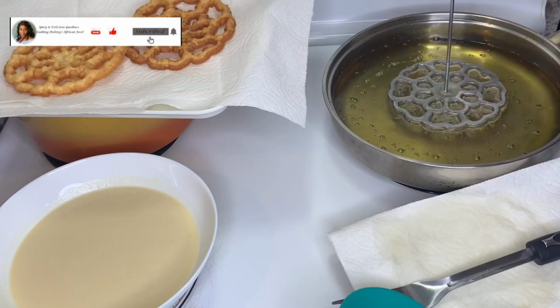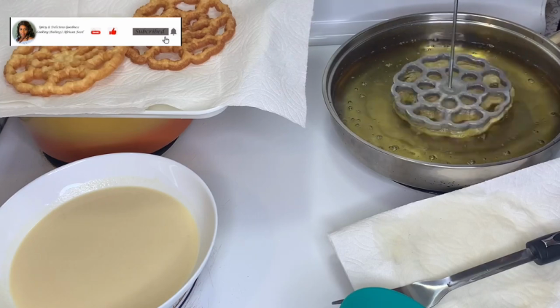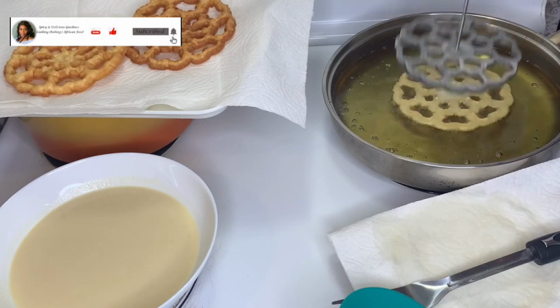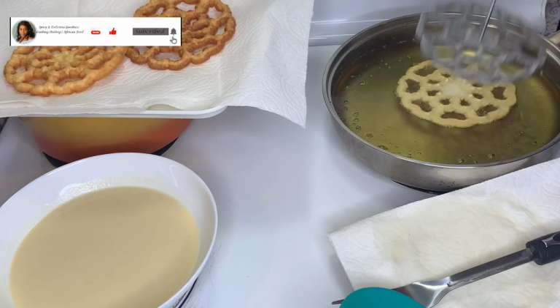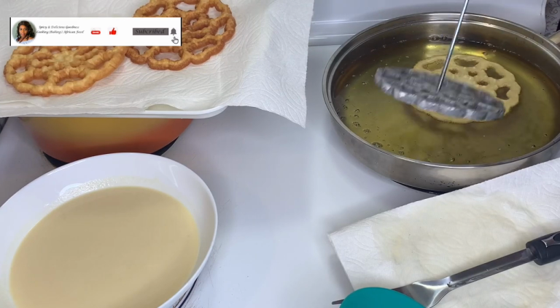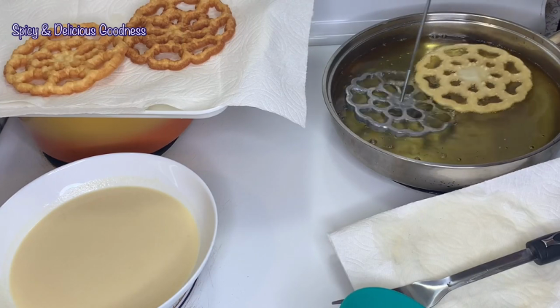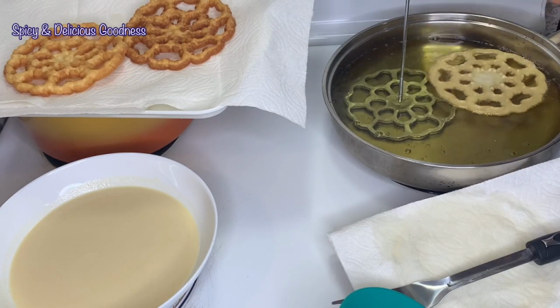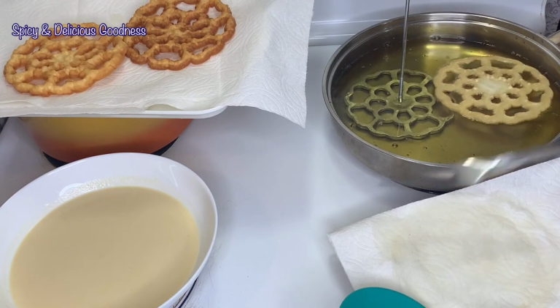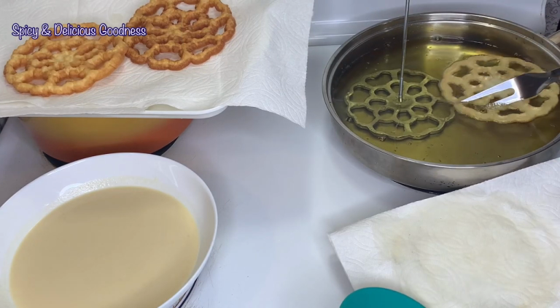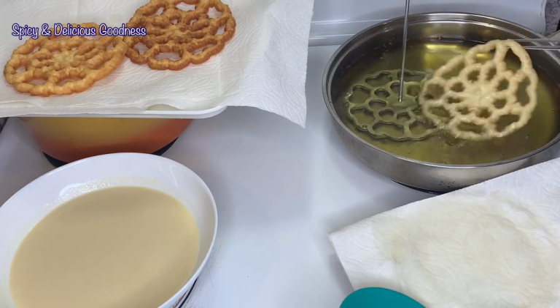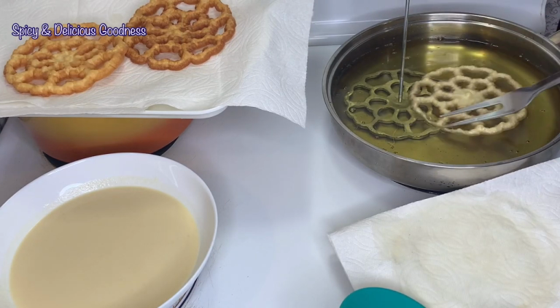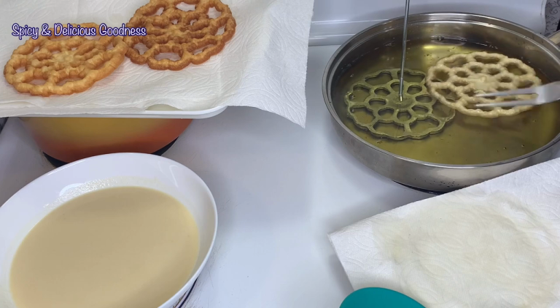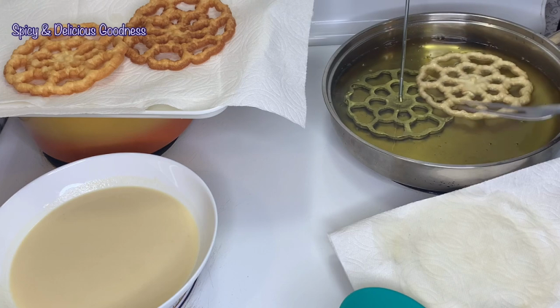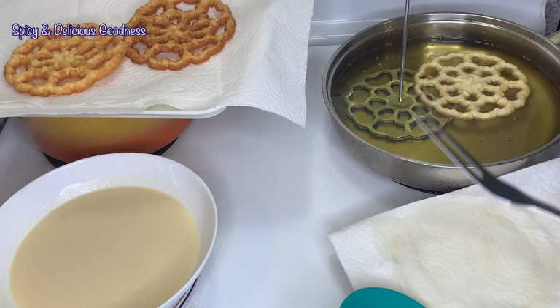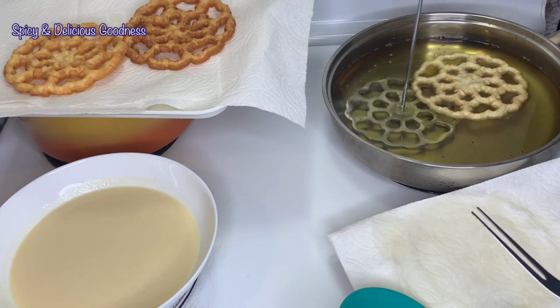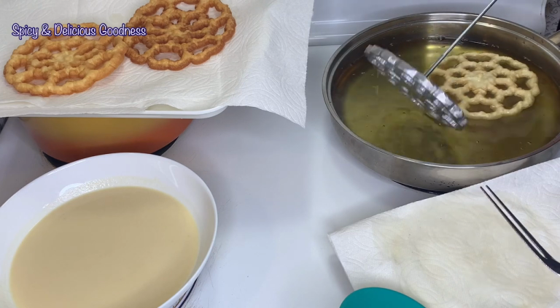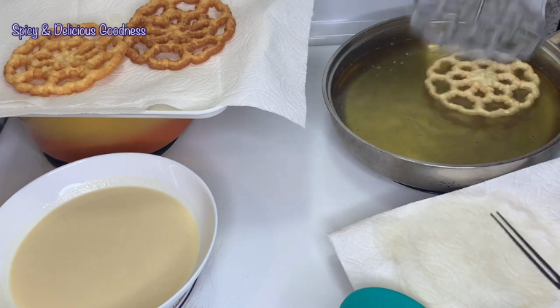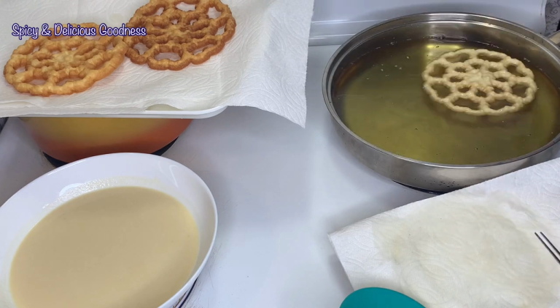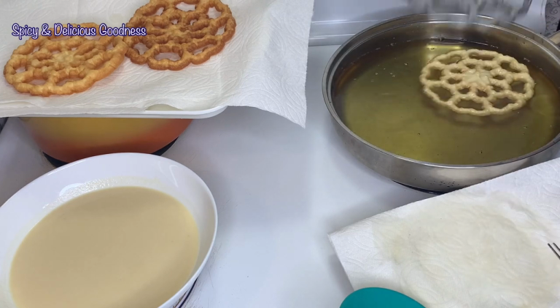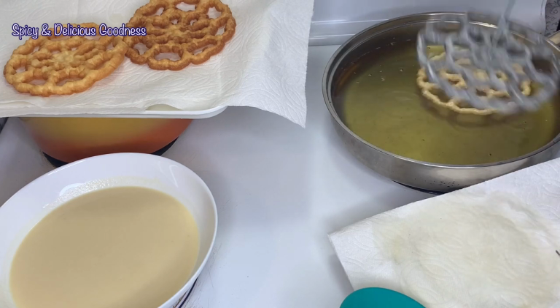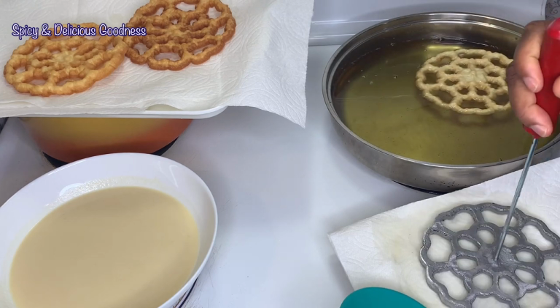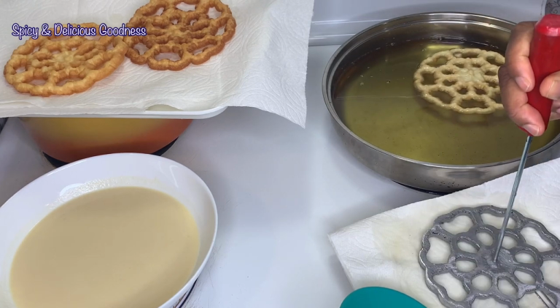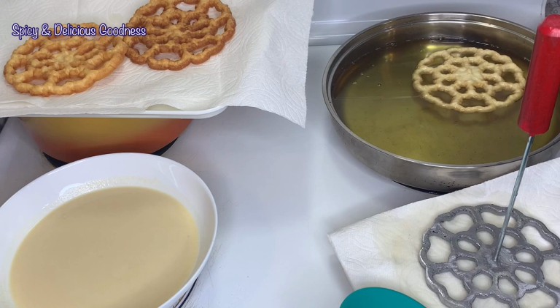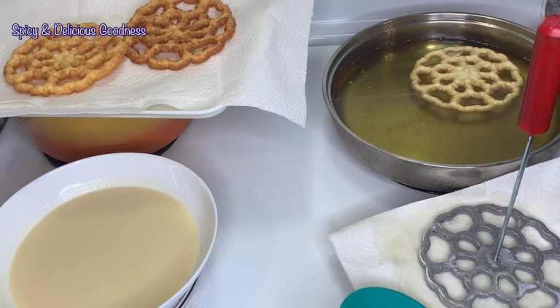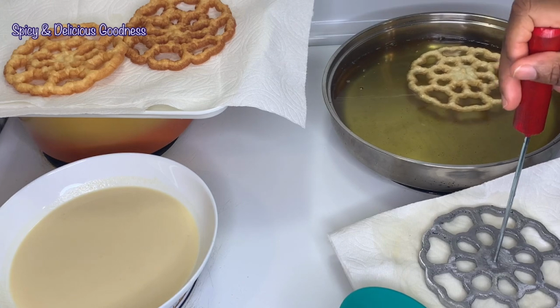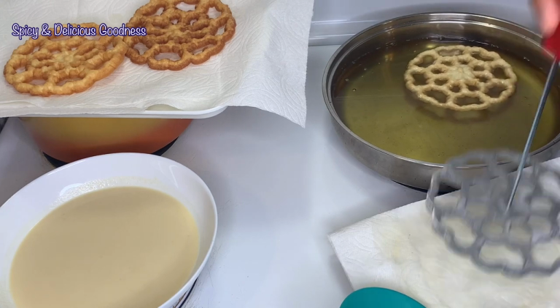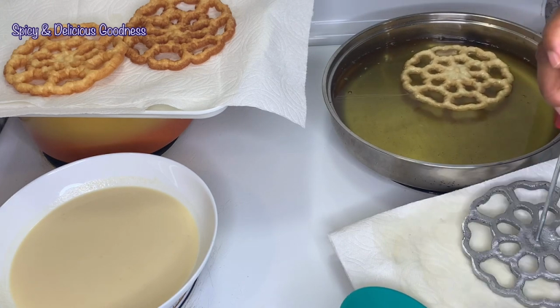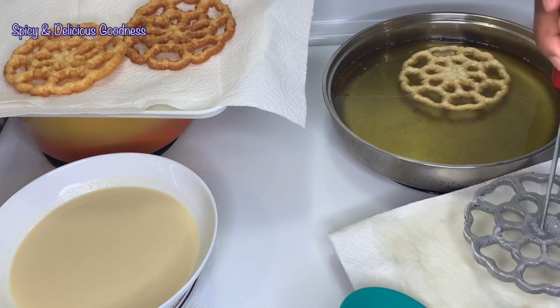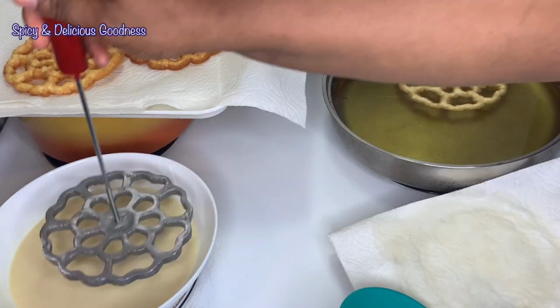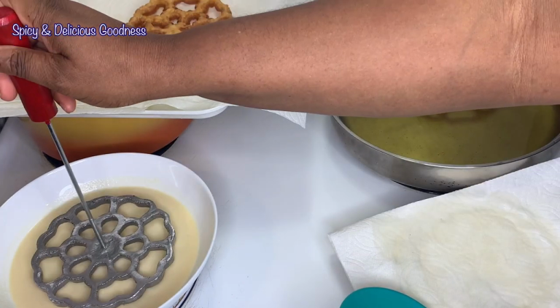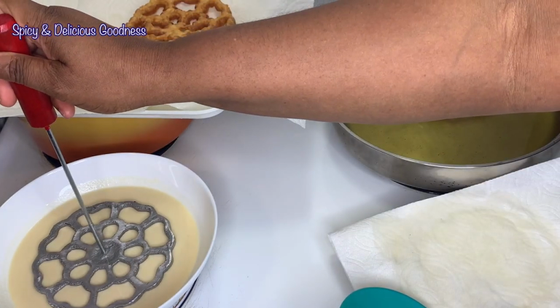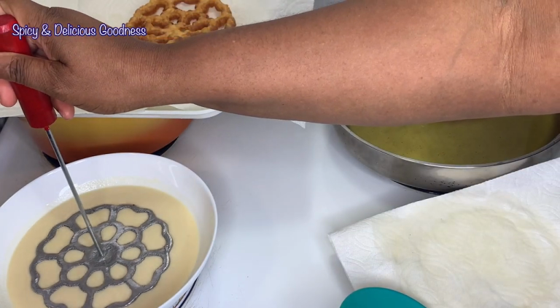Though my mold is very large, there are other smaller molds out there — you could fry them two or more at a time in order to save time. This is how I fry two at a time. Frying these cookies is time-consuming, so if there's a way to shorten it, why not.